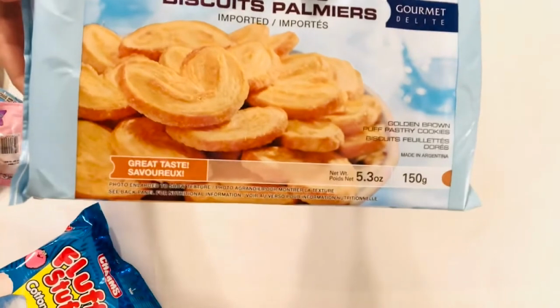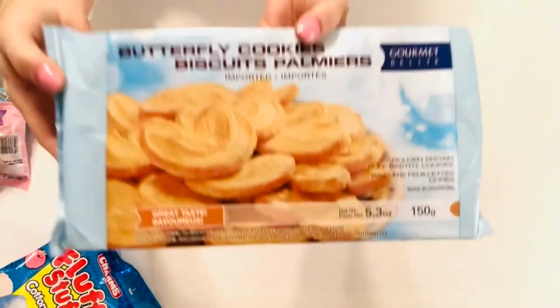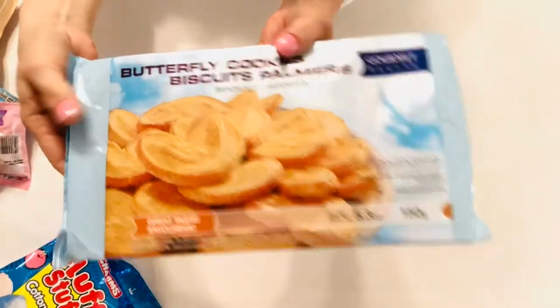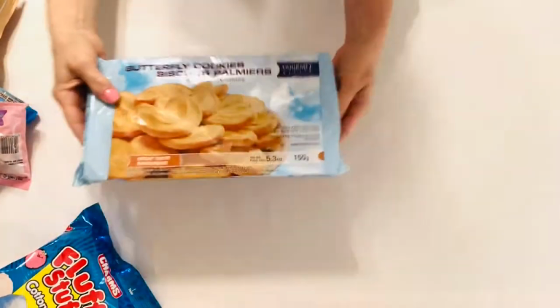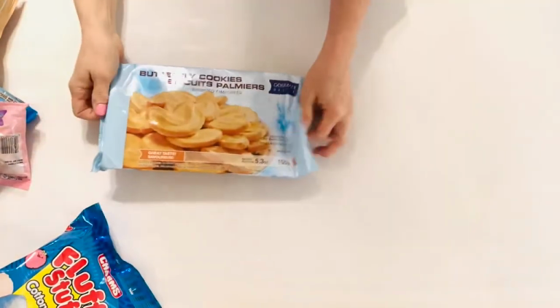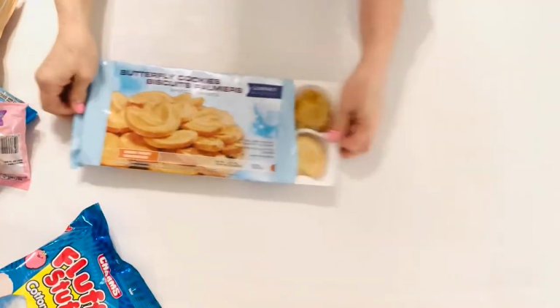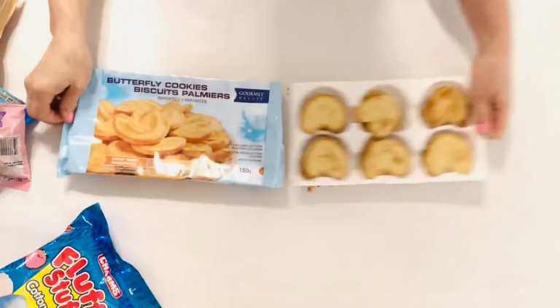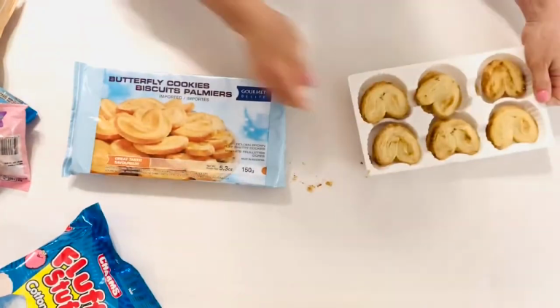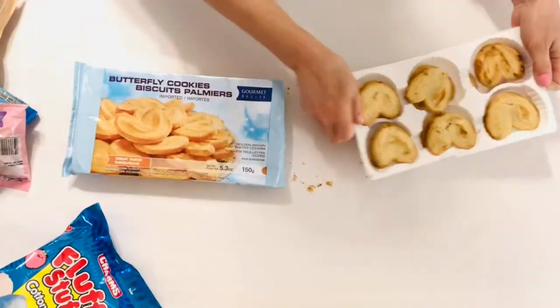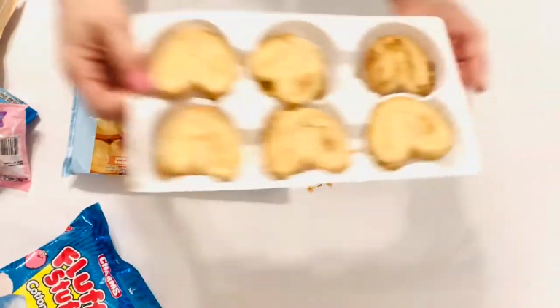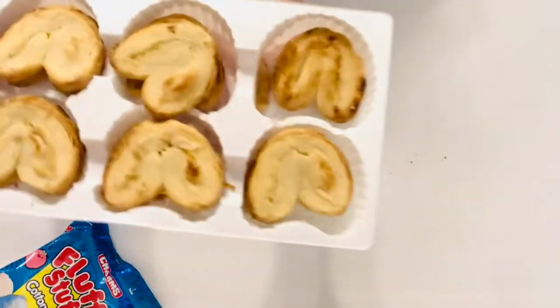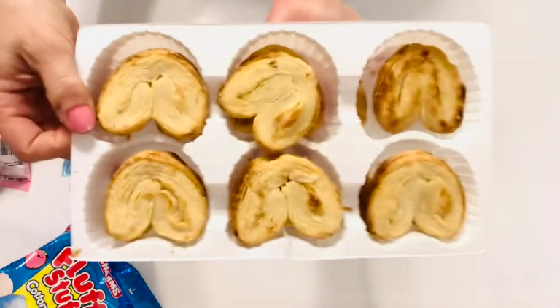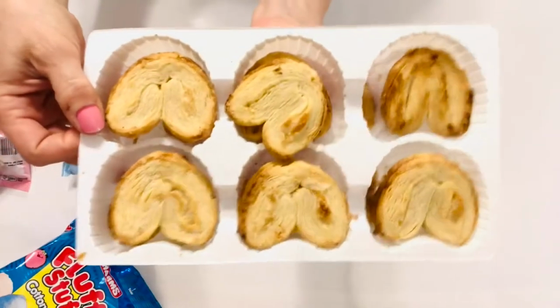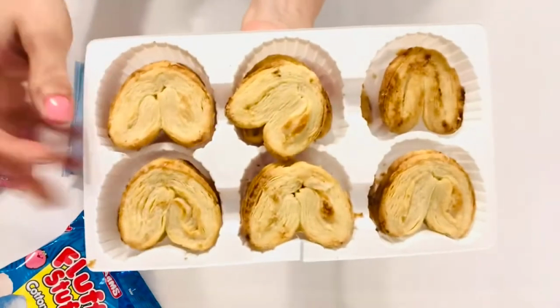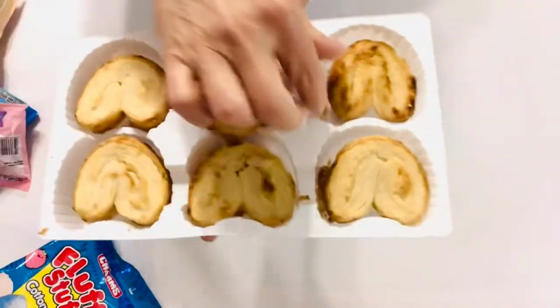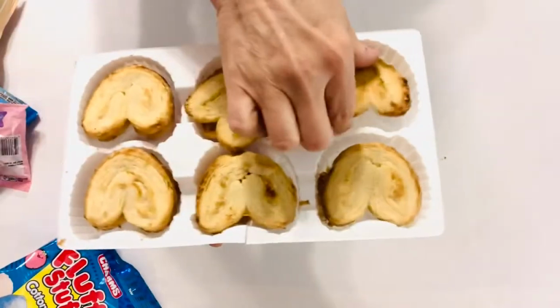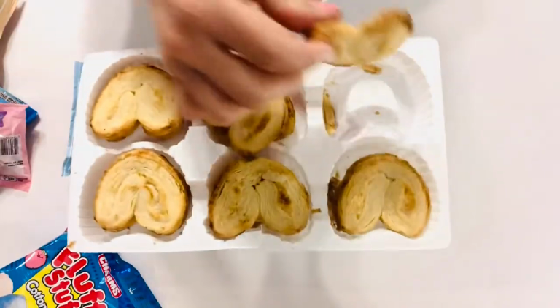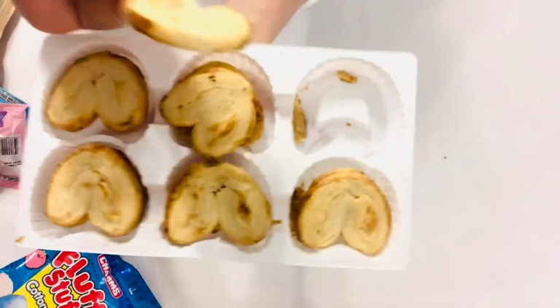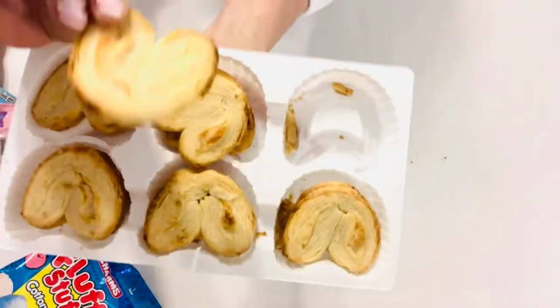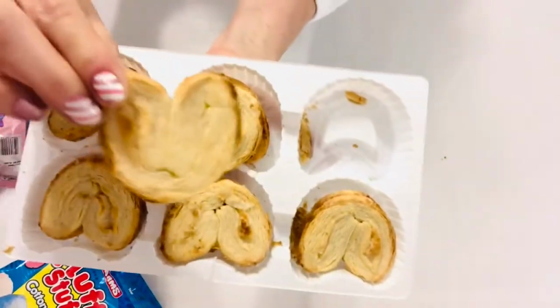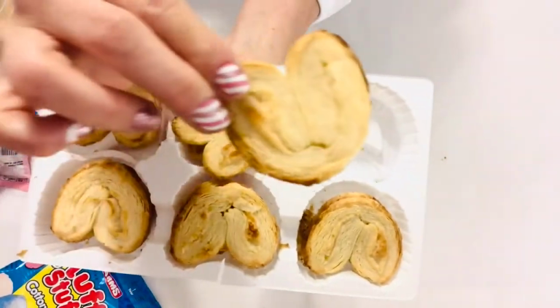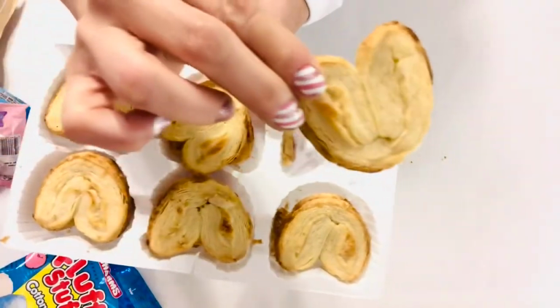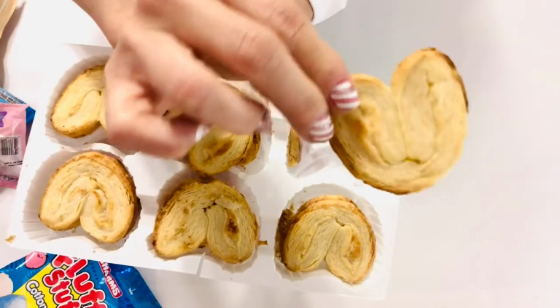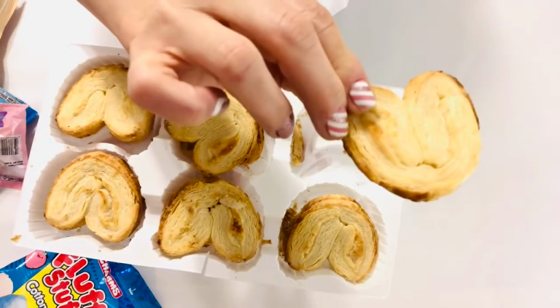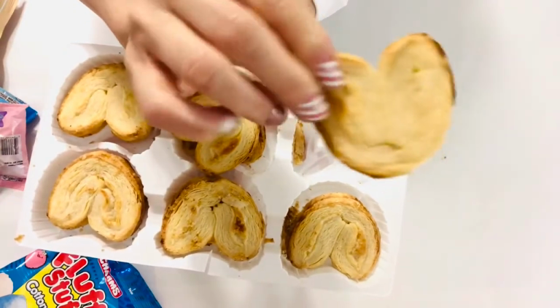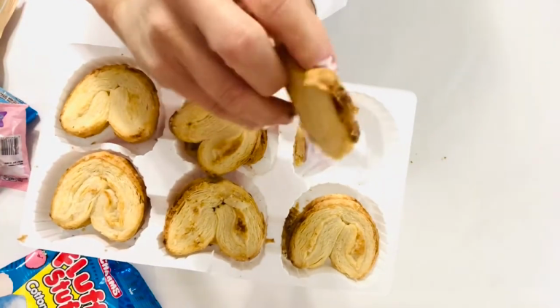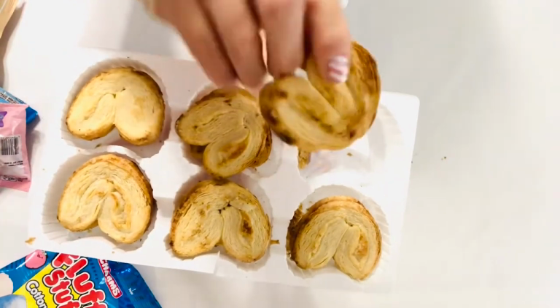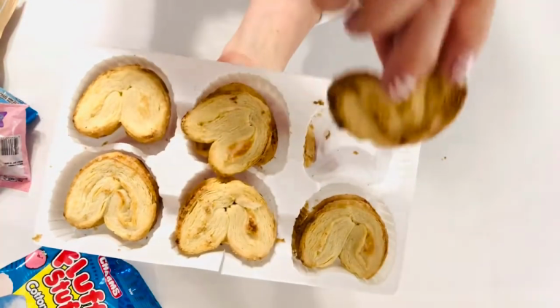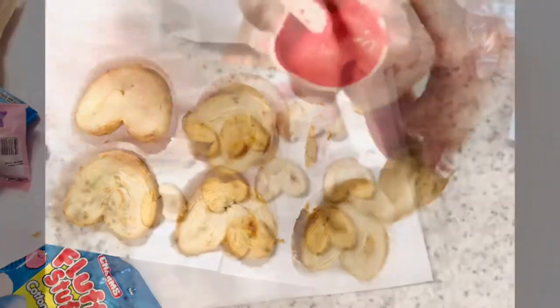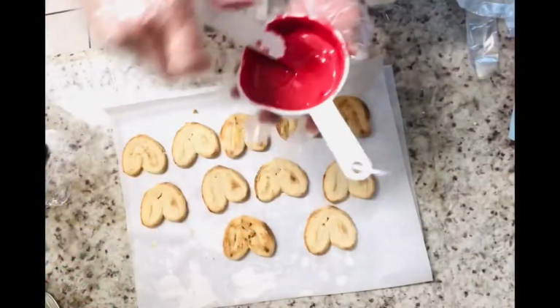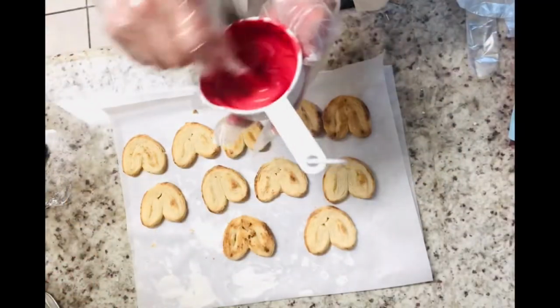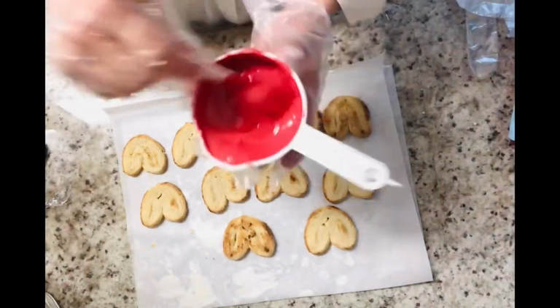The third — holiday heart cookies — we're going to make with these butterfly cookies you can find at Dollar Tree. They are a flaky pastry that looks so delicious. We're just going to tweak these a little bit to make them look fantastic for Christmas.